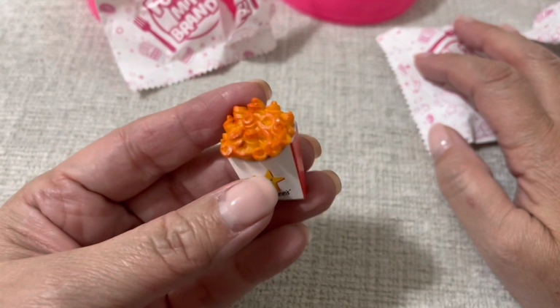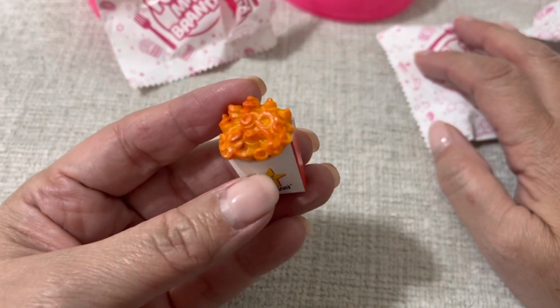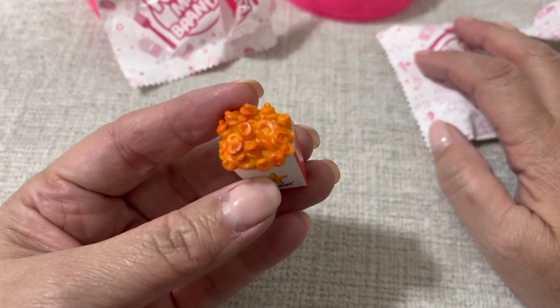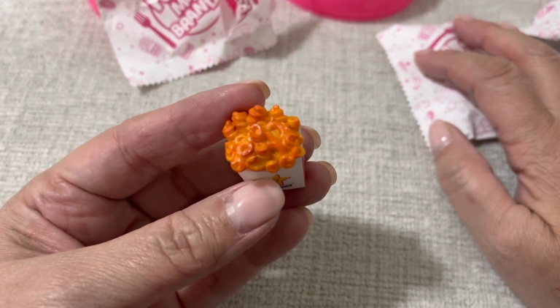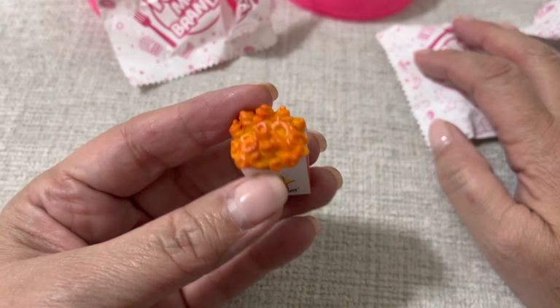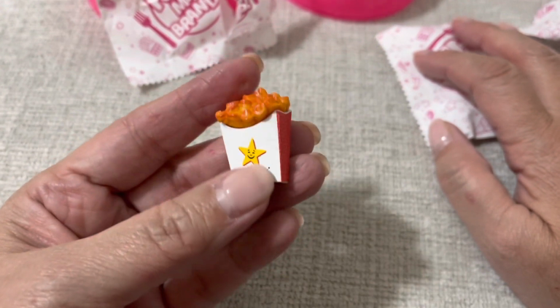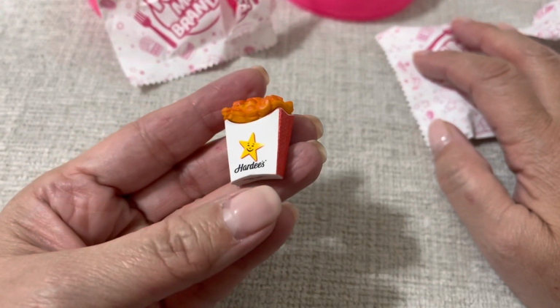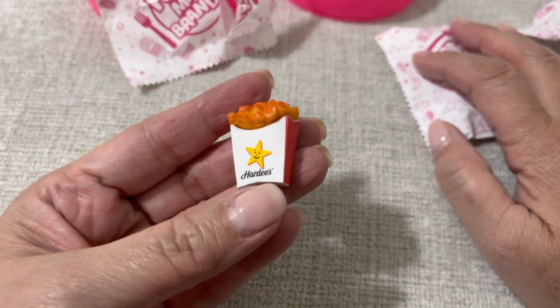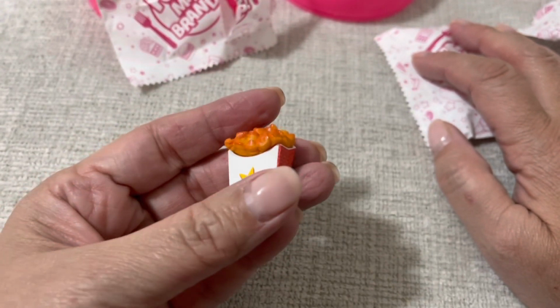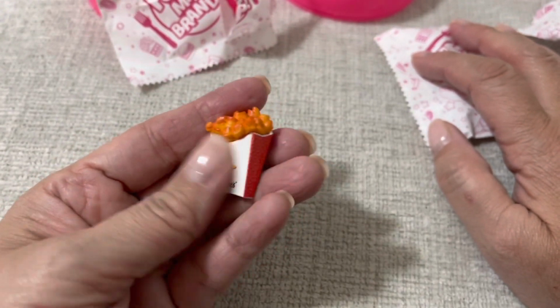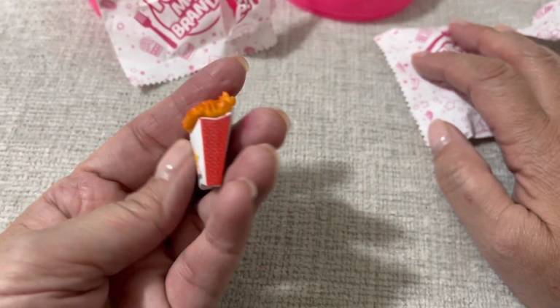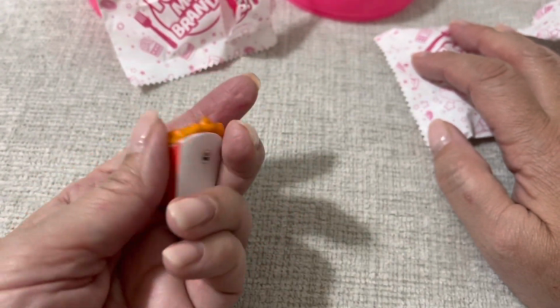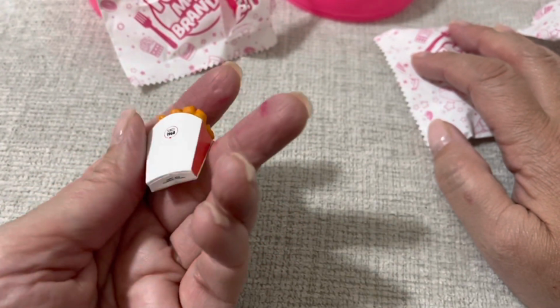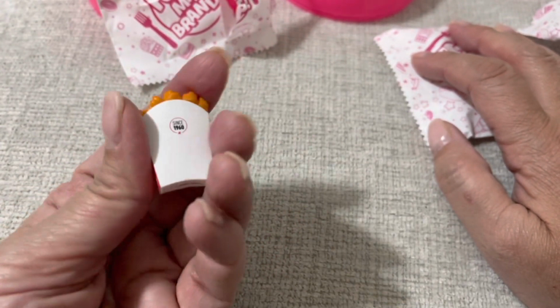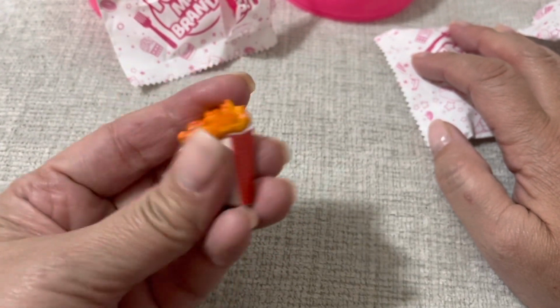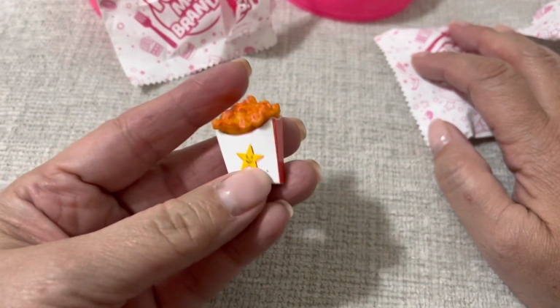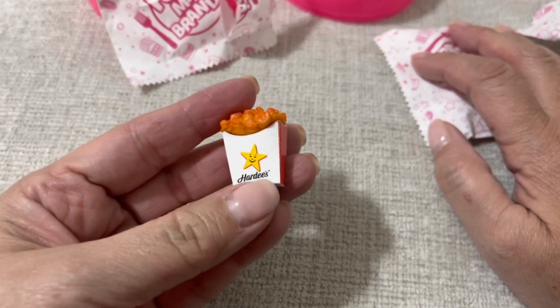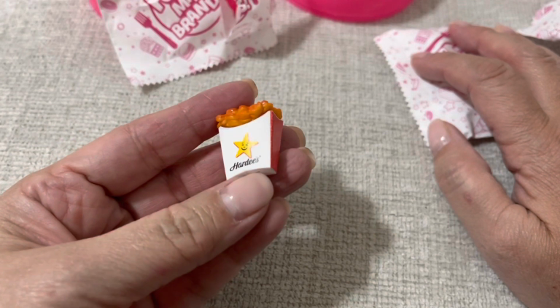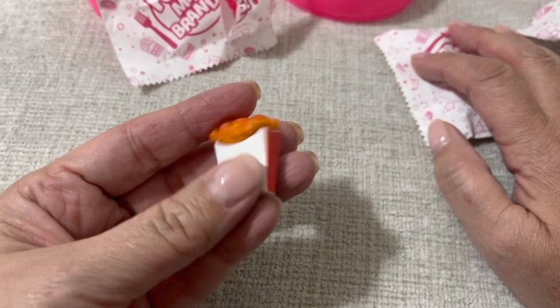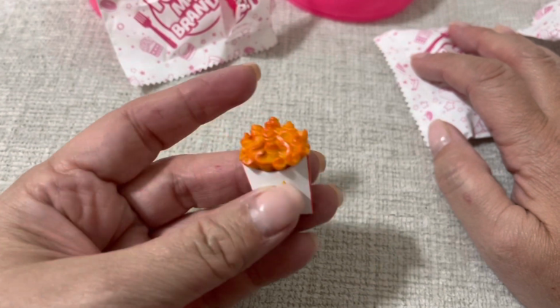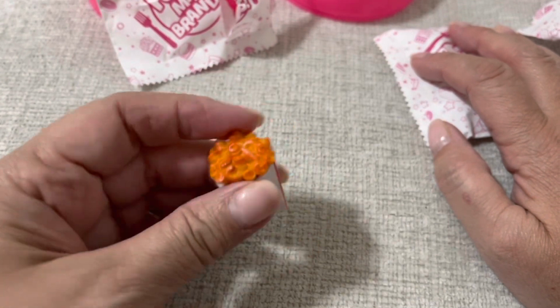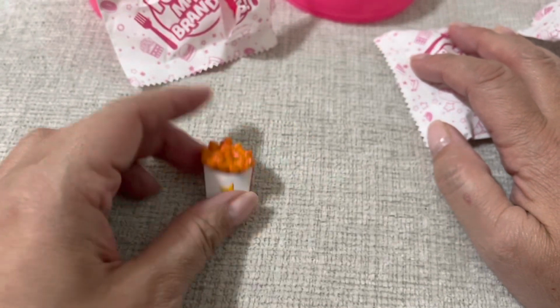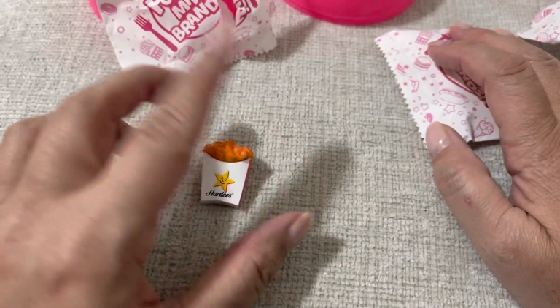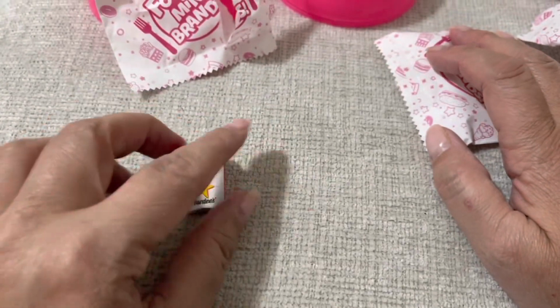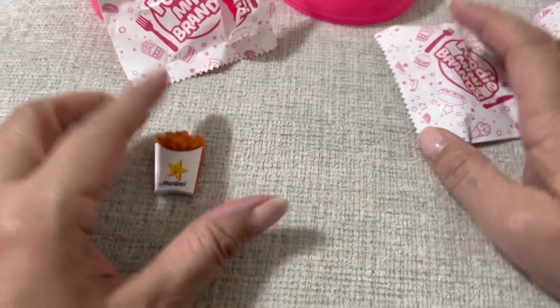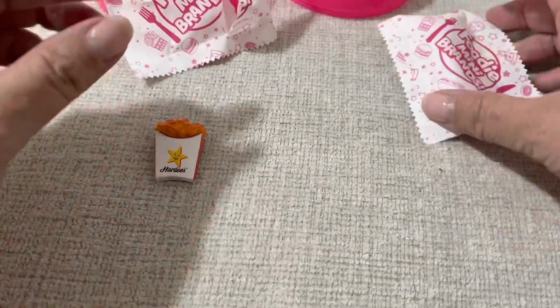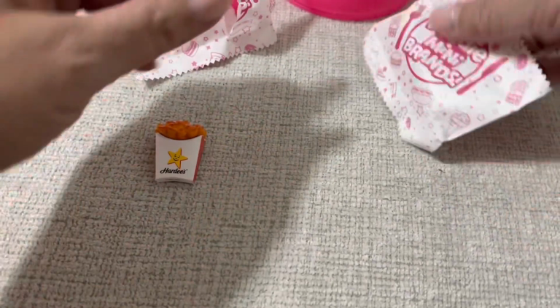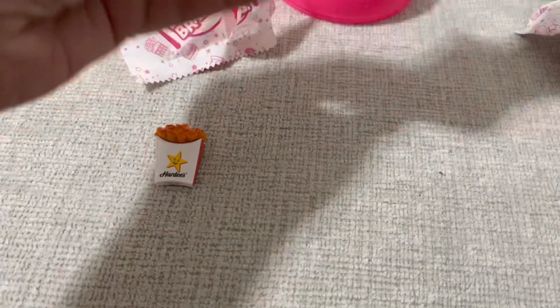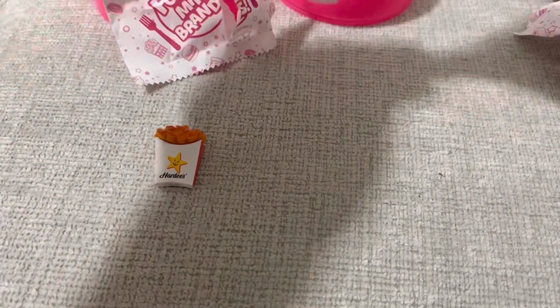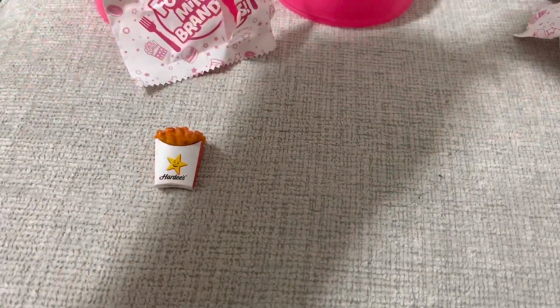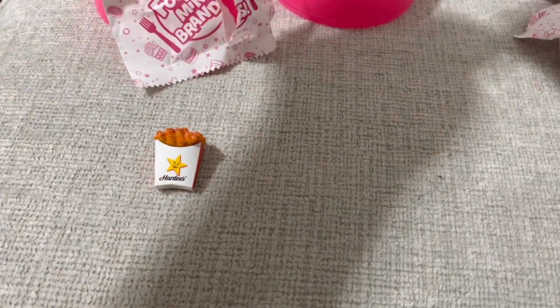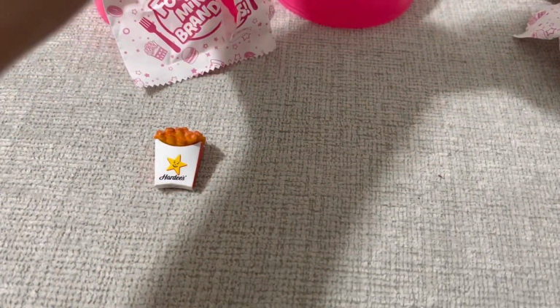Oh, curly fries! How cool! Yeah, this one I don't have yet. I just love the packaging, and I'll definitely use it as a doll accessory.